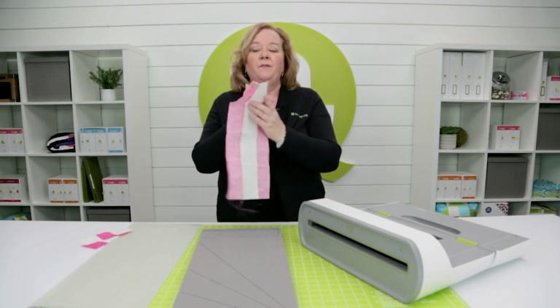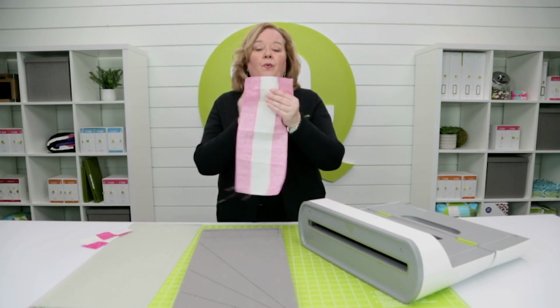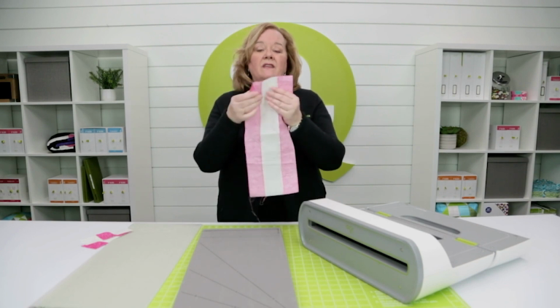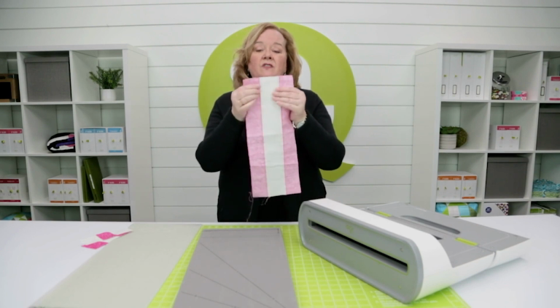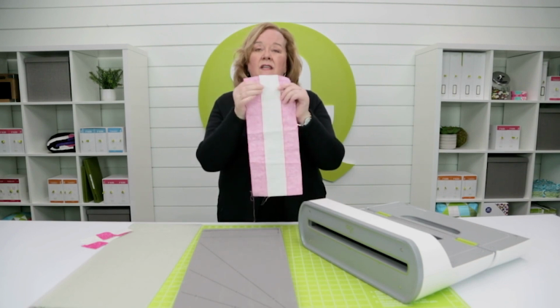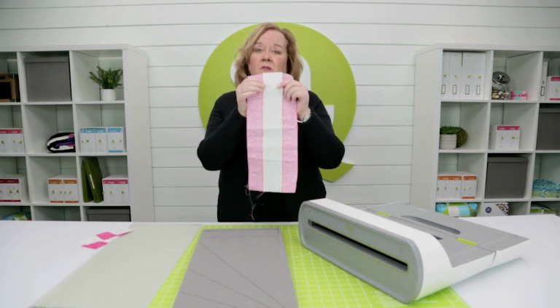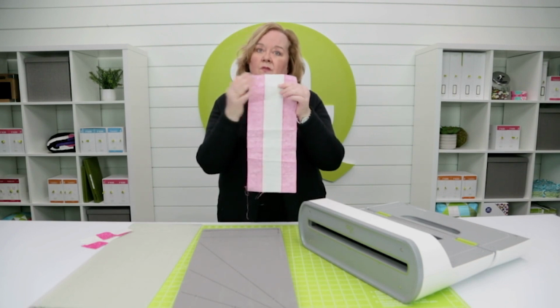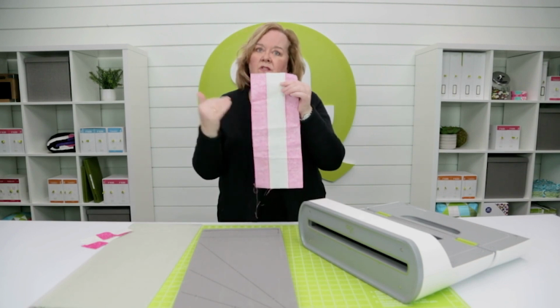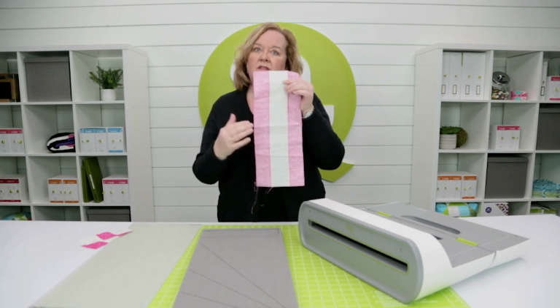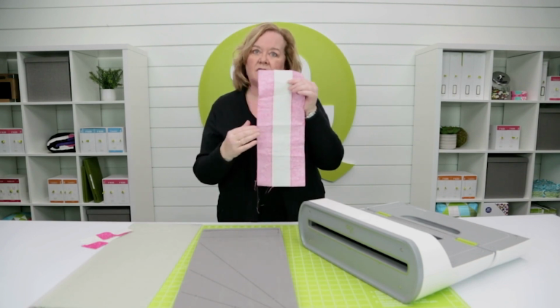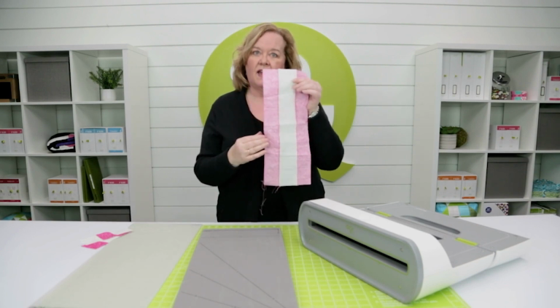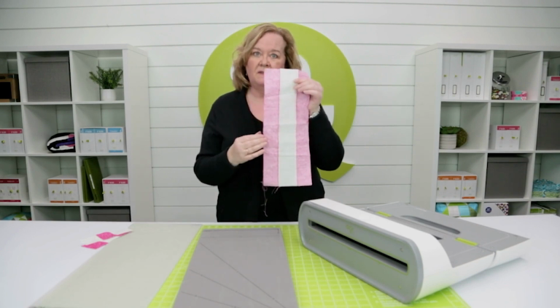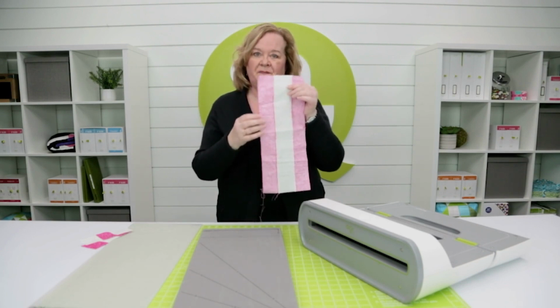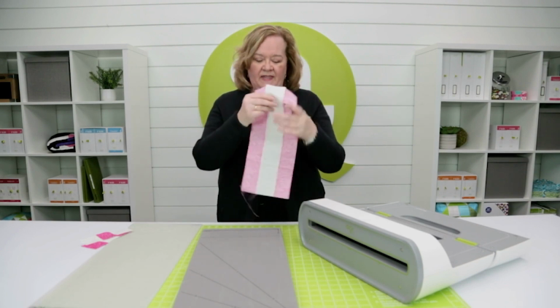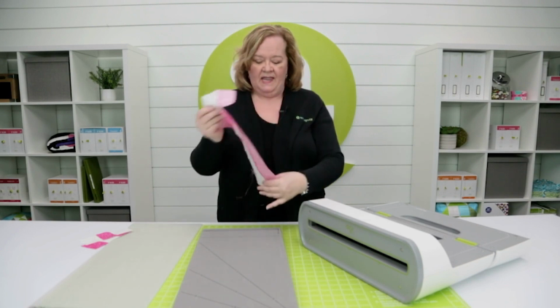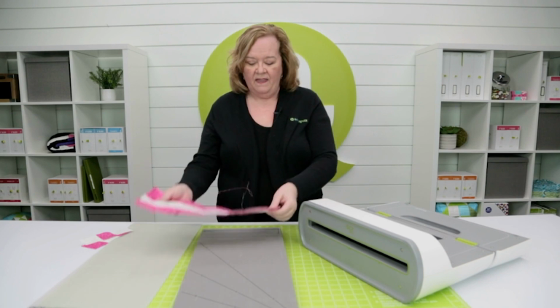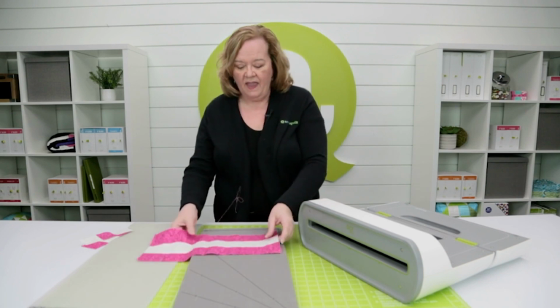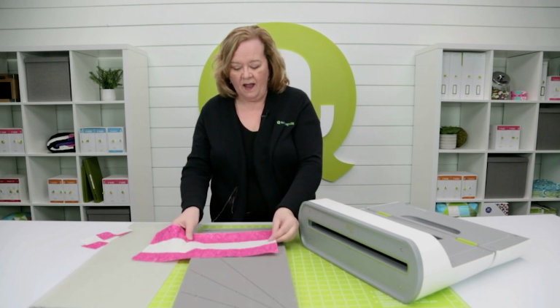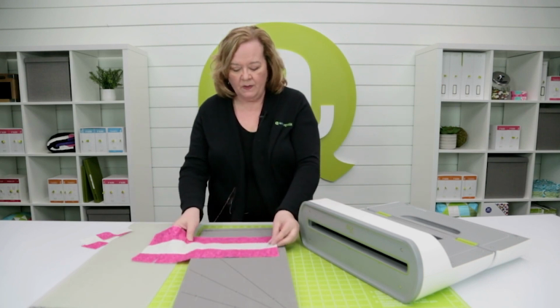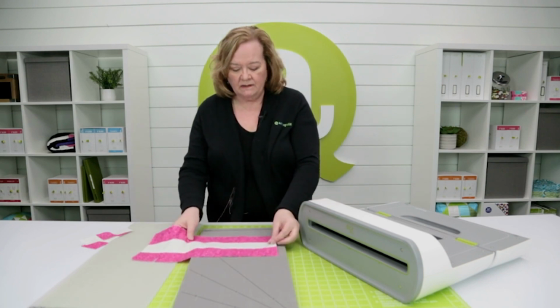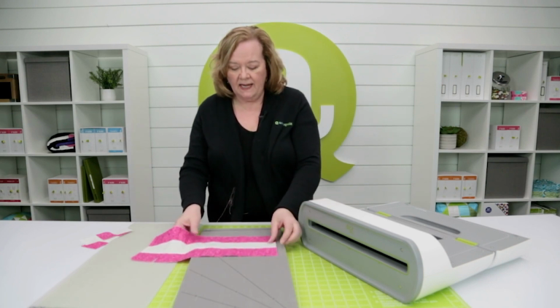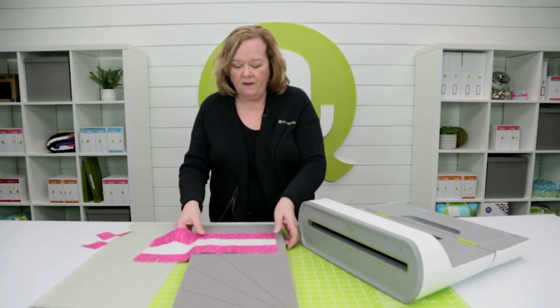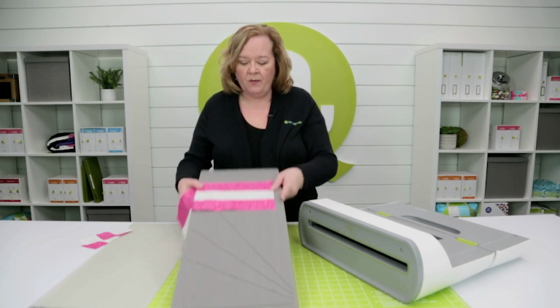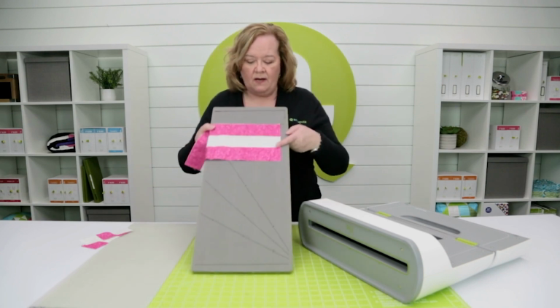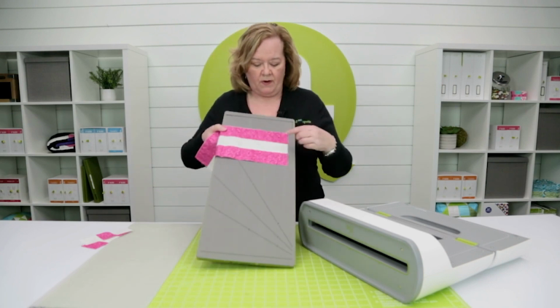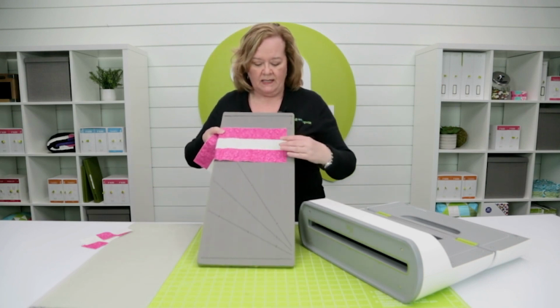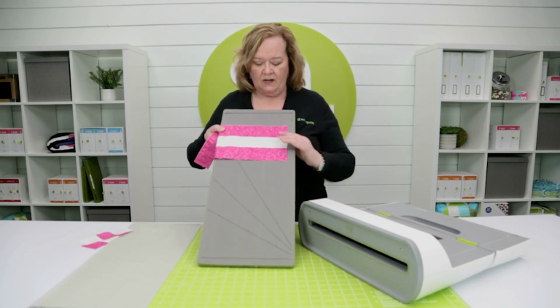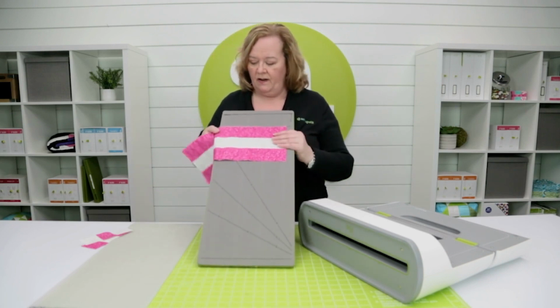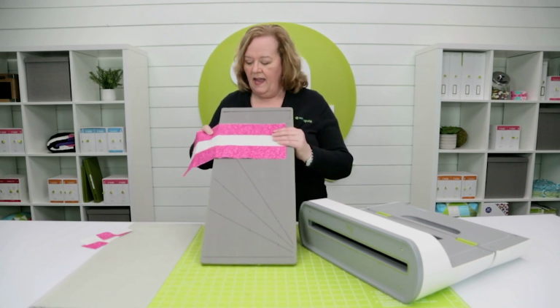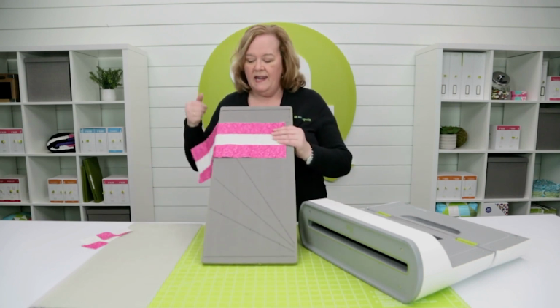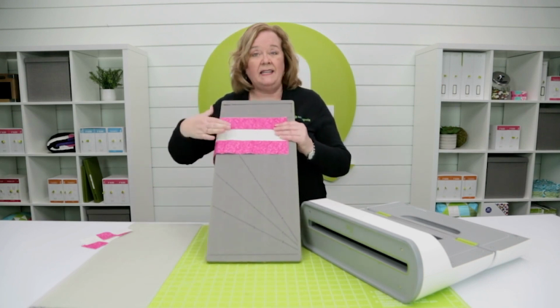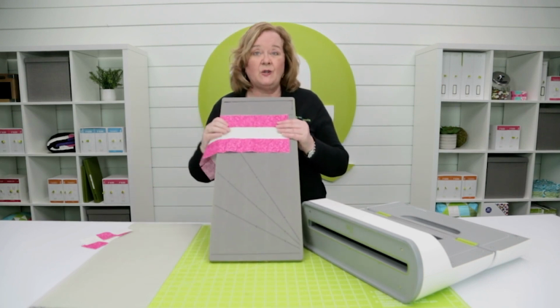Press your seams towards the dark side, and then lay your fabric down right here at 90 degrees.